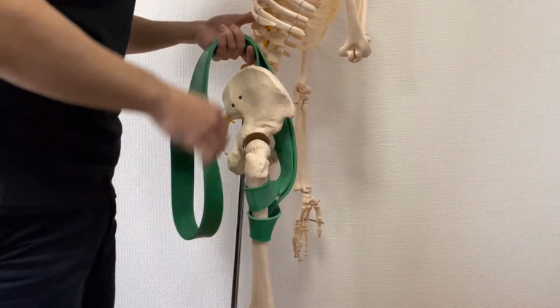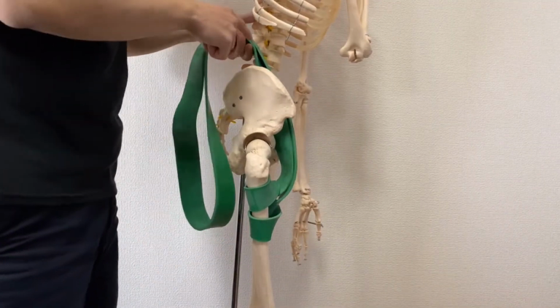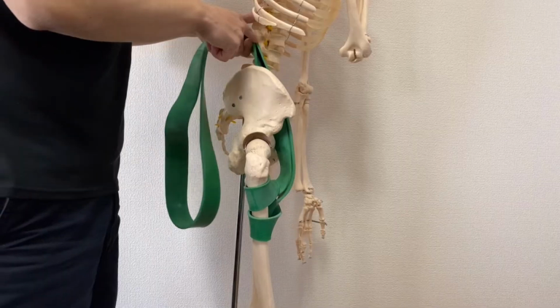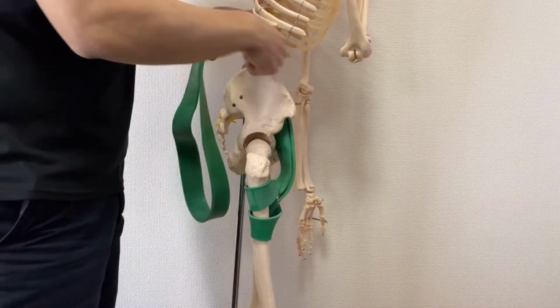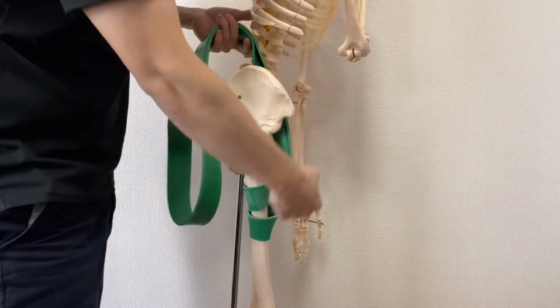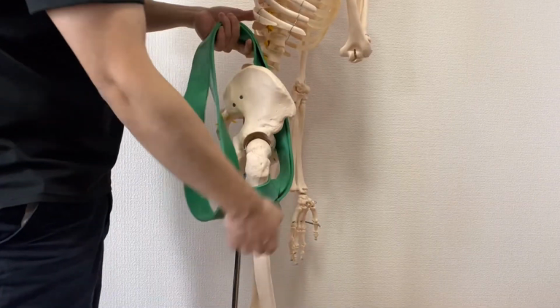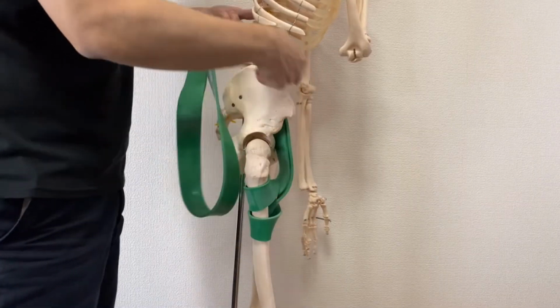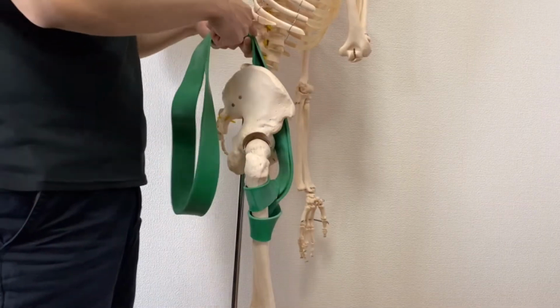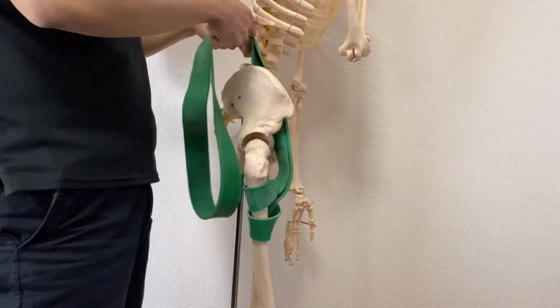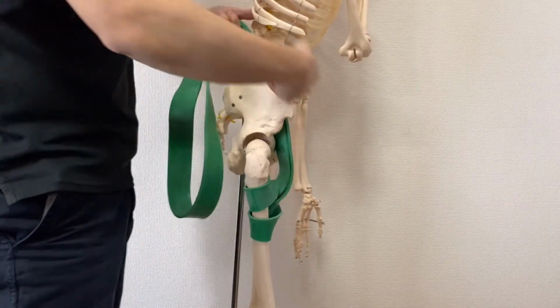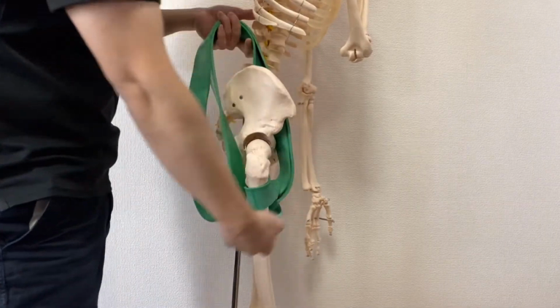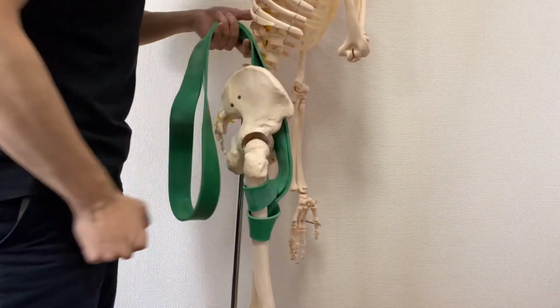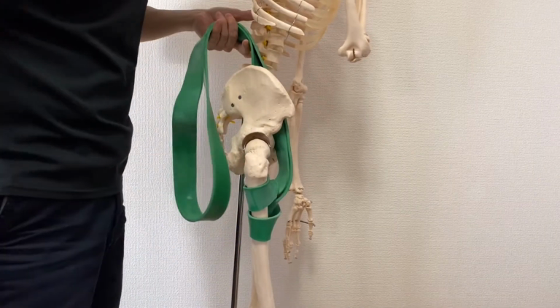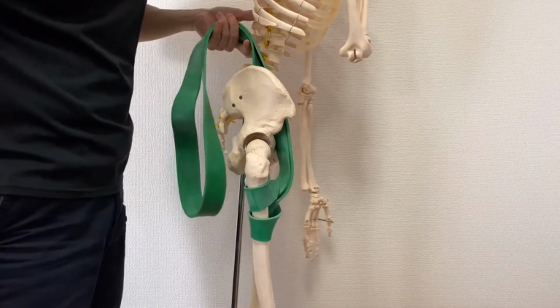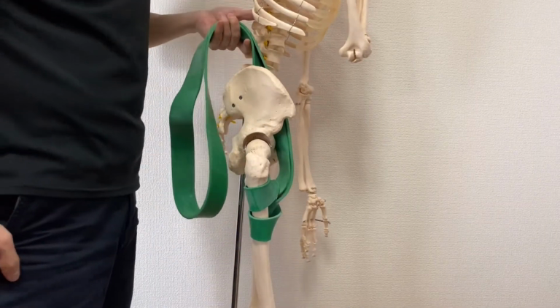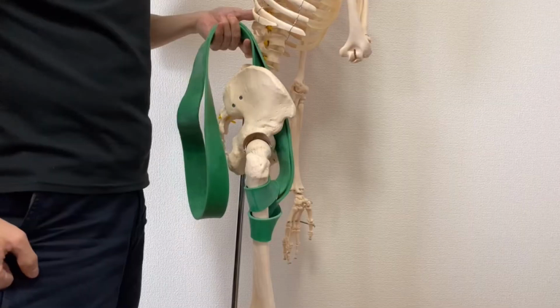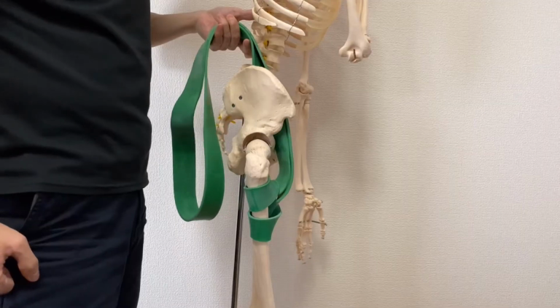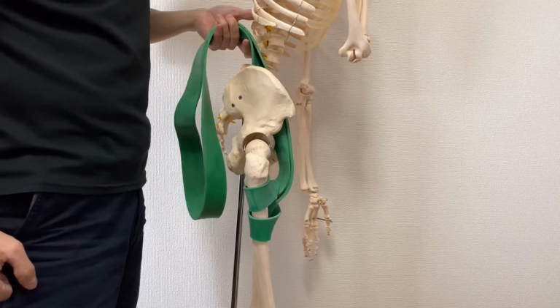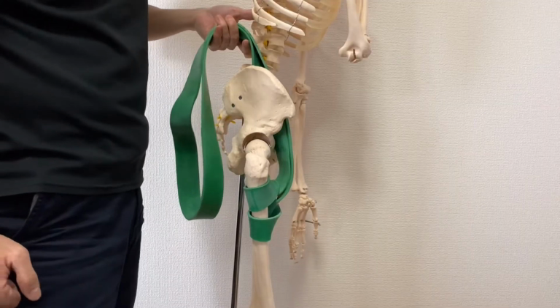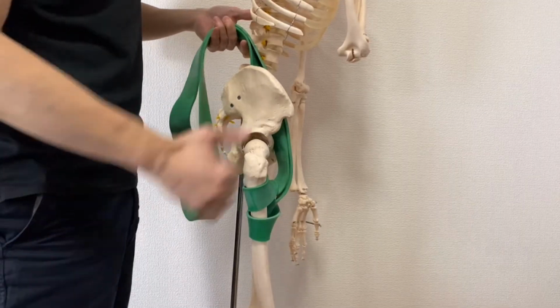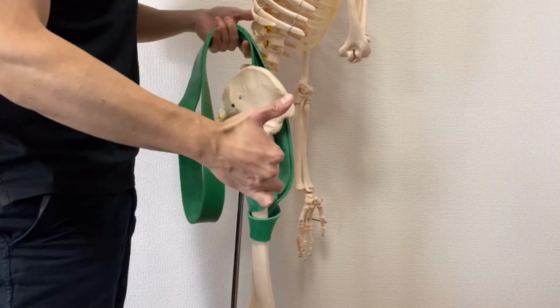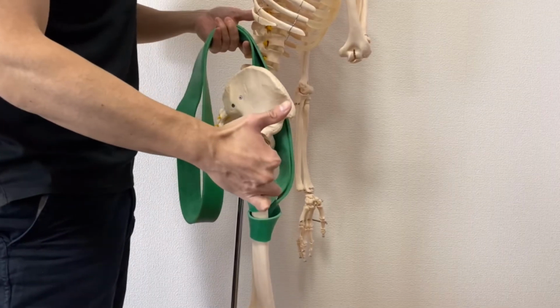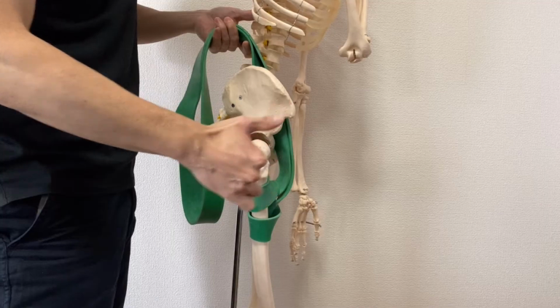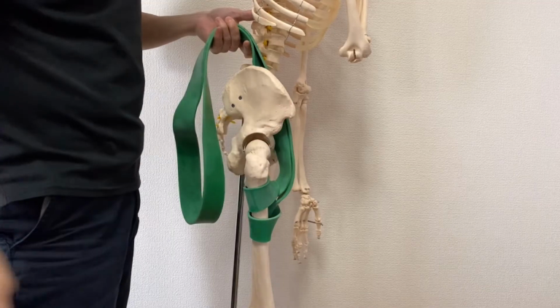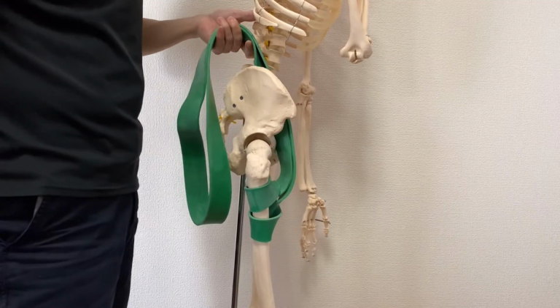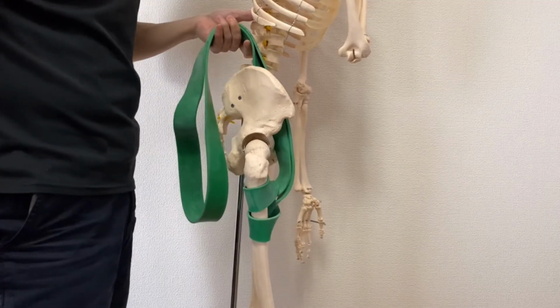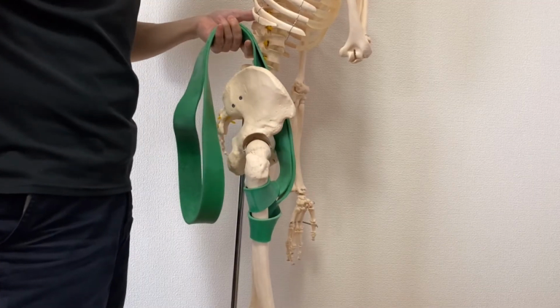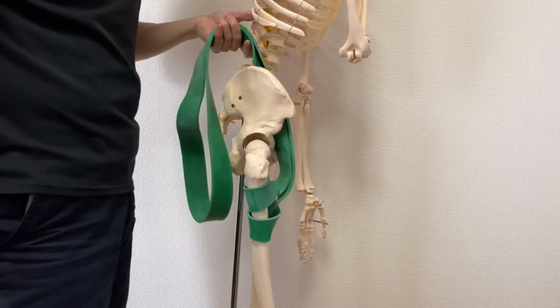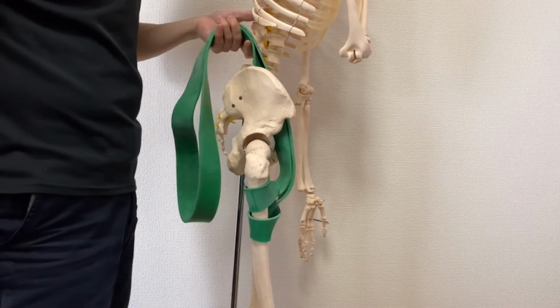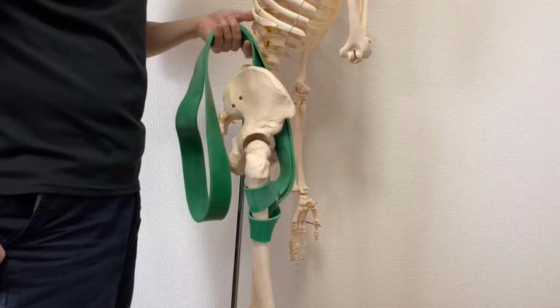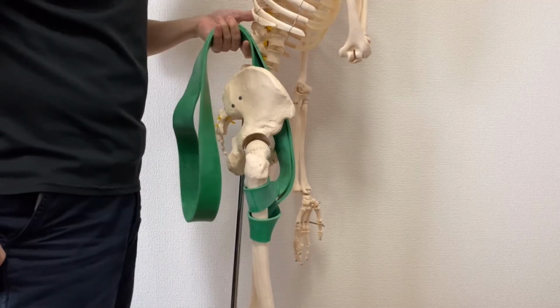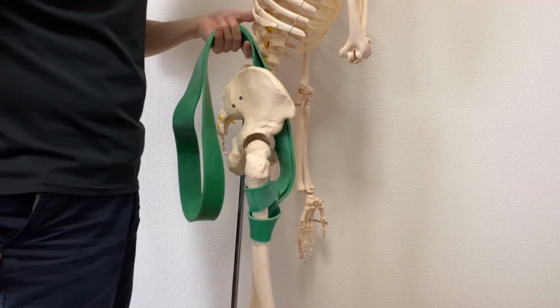I hope this video gives good visualization of psoas contraction. If you liked today's video, please hit the like button, comment, and subscribe. See you in the next video.